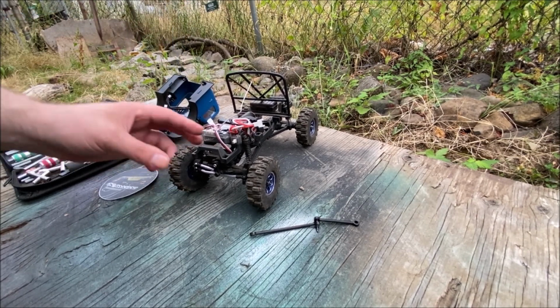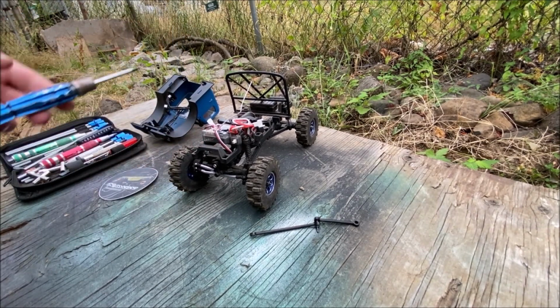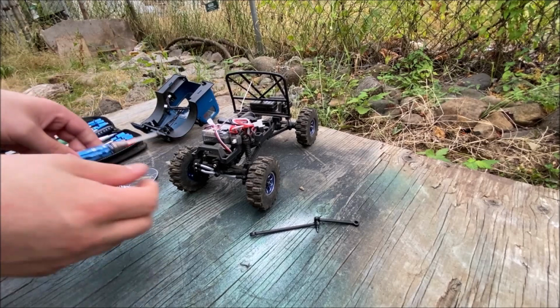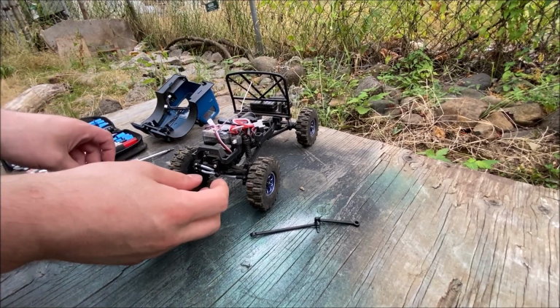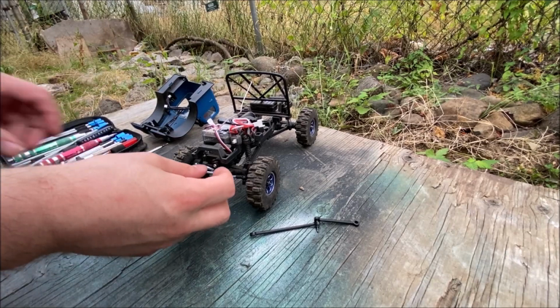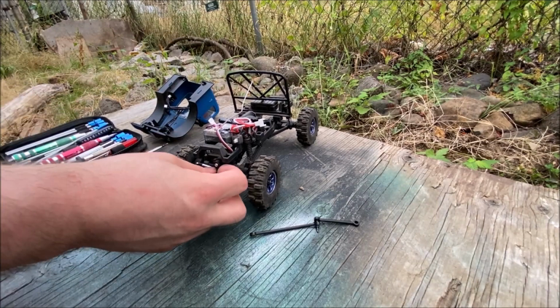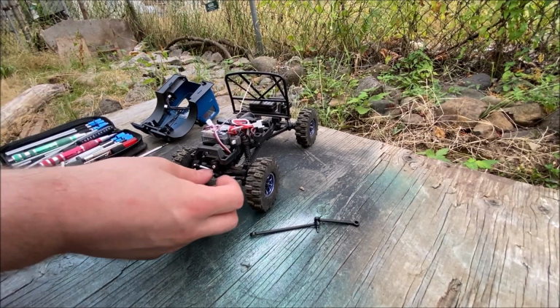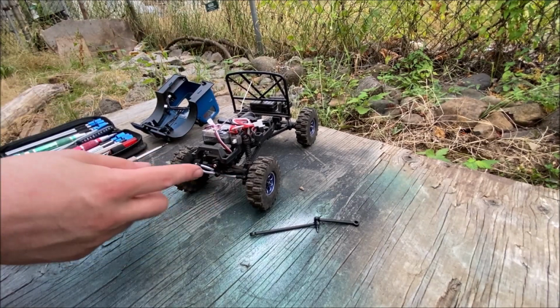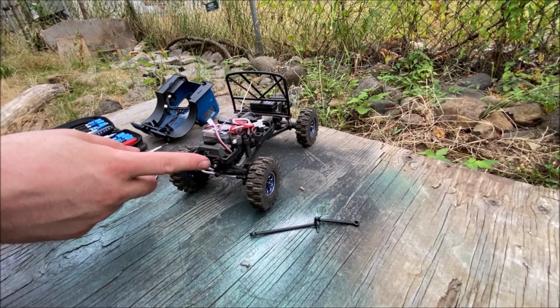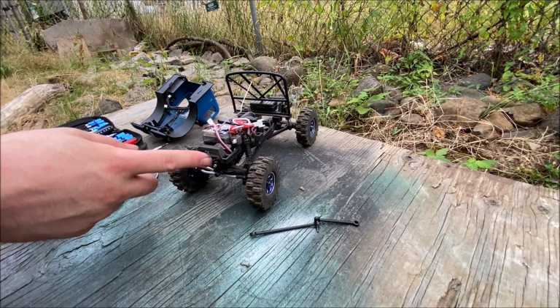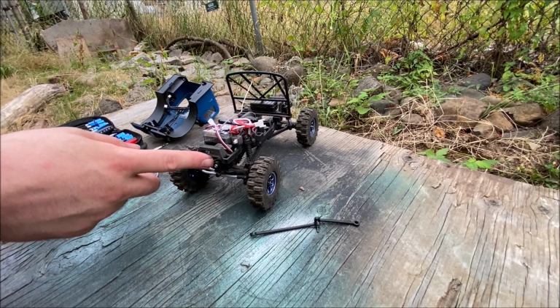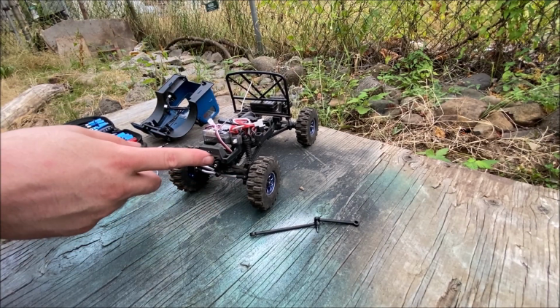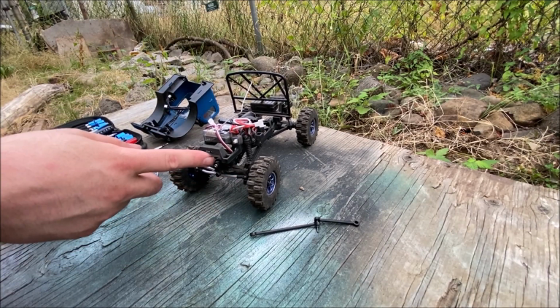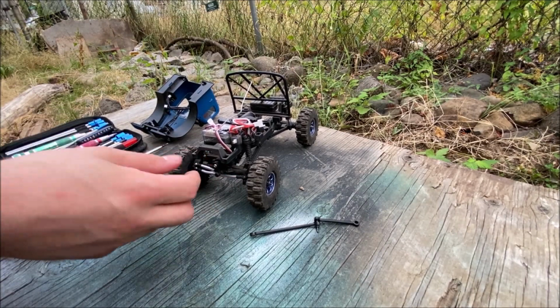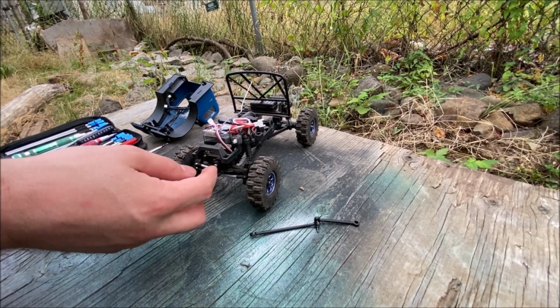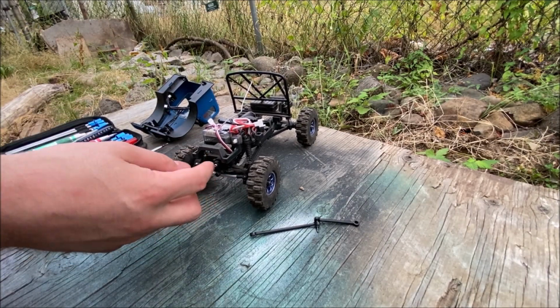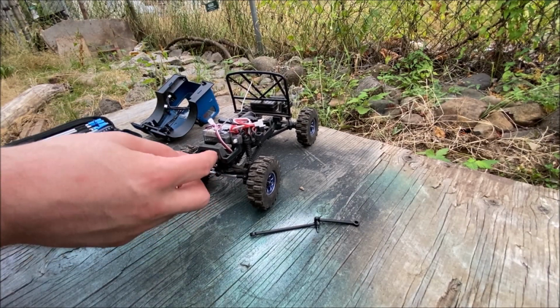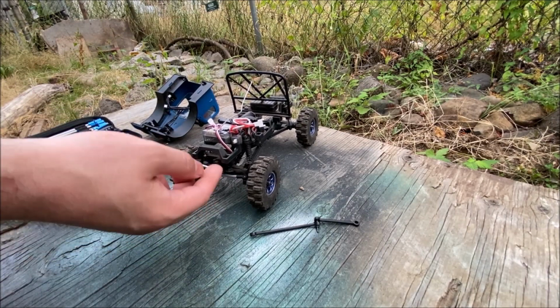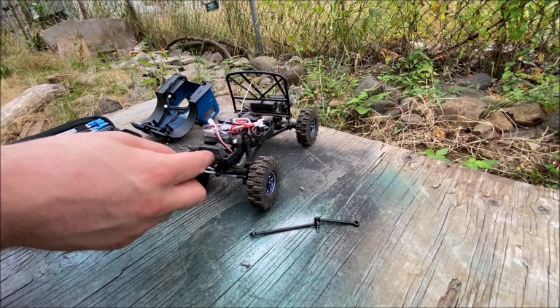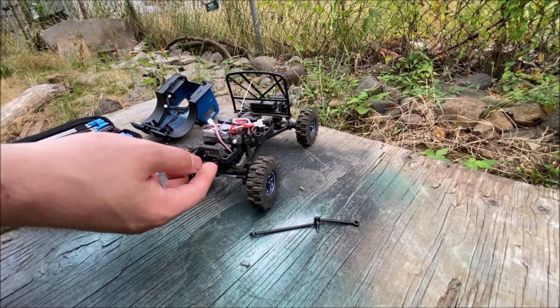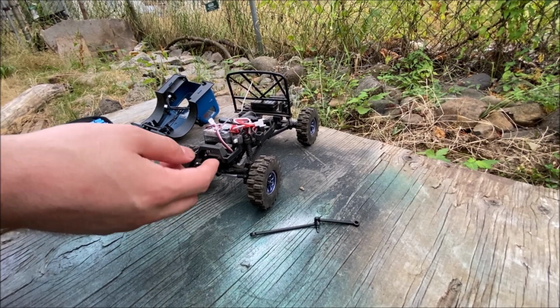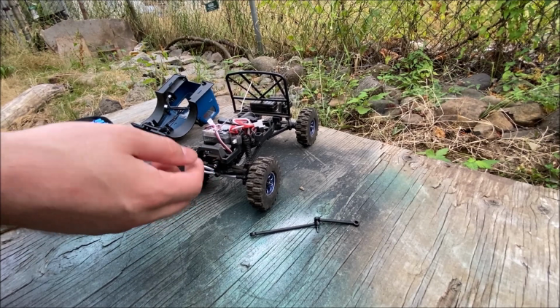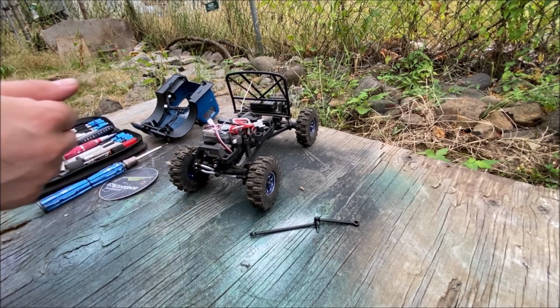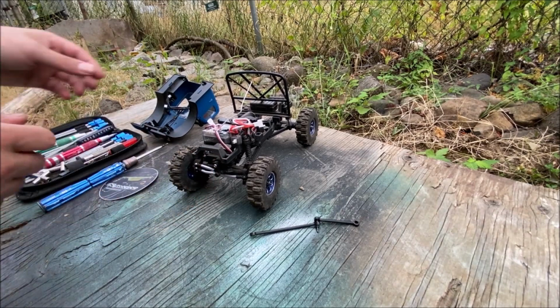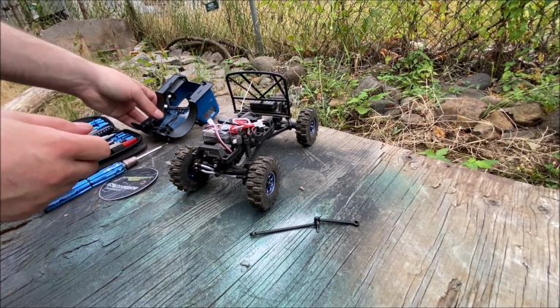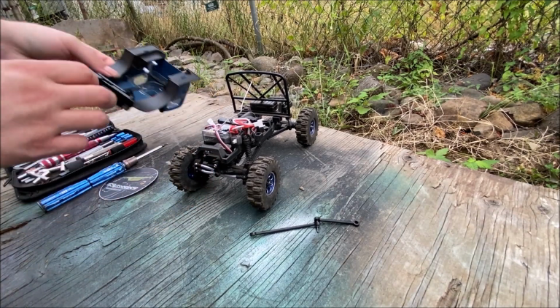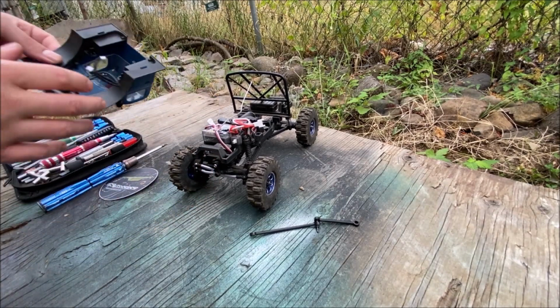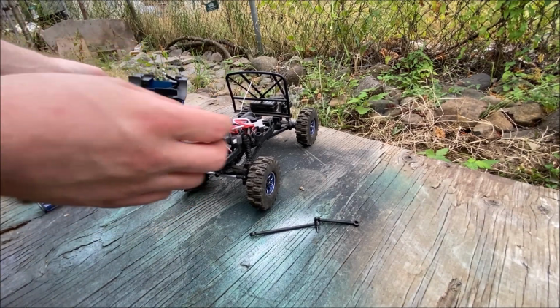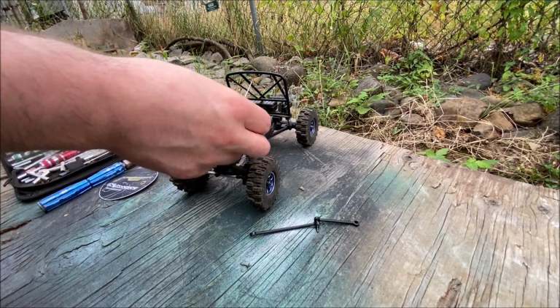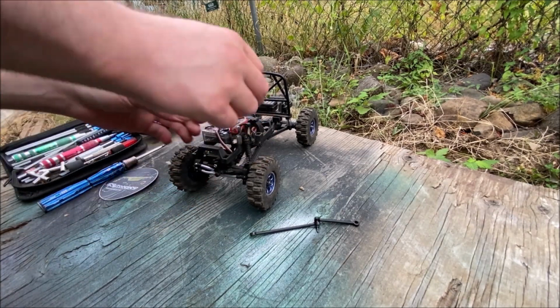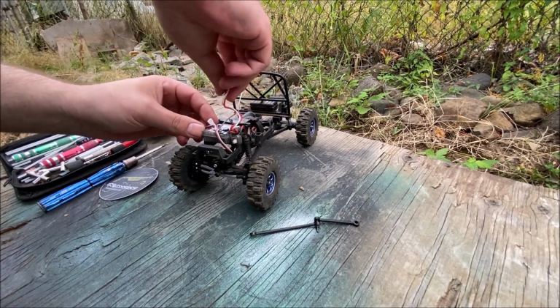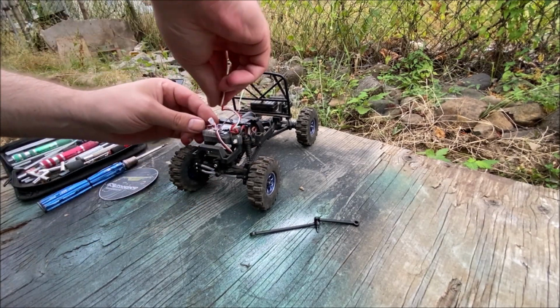The reason I didn't take the servo arm off is because I put a tiny dab of super glue in there, because it does sometimes slip on the servo horn — but you know, it is what it is.